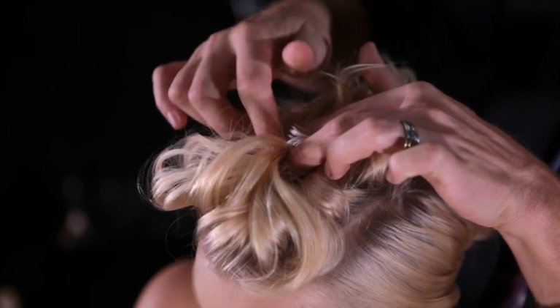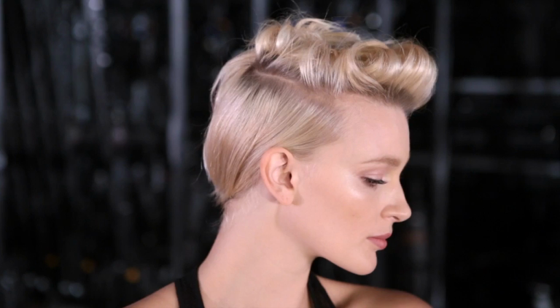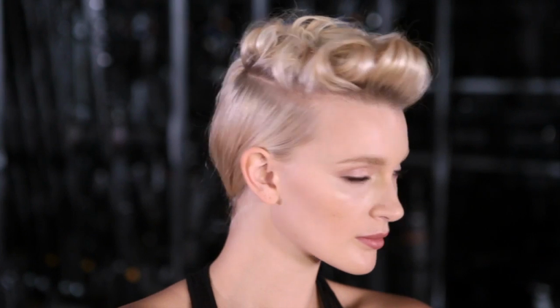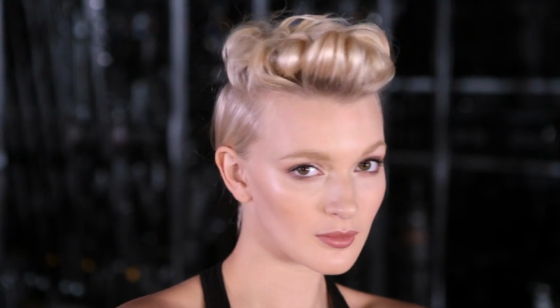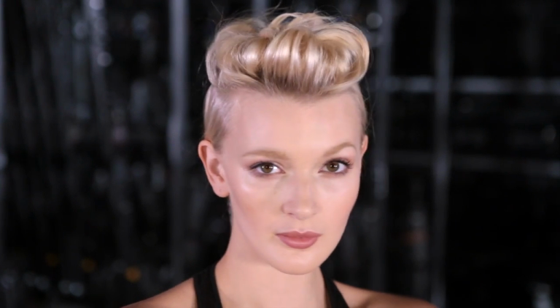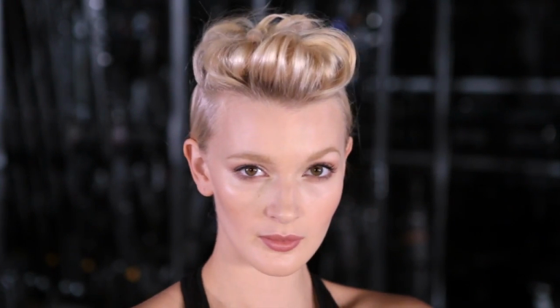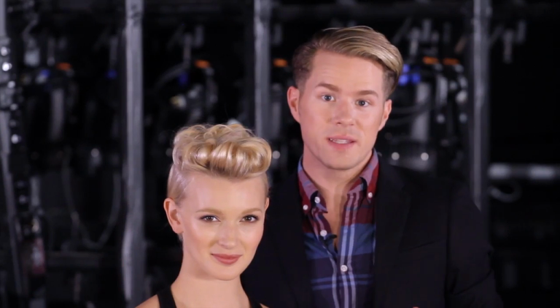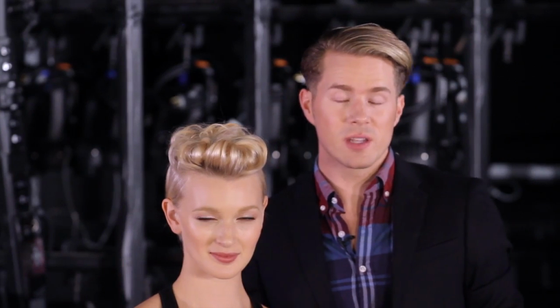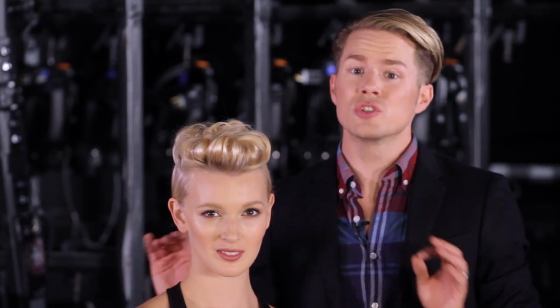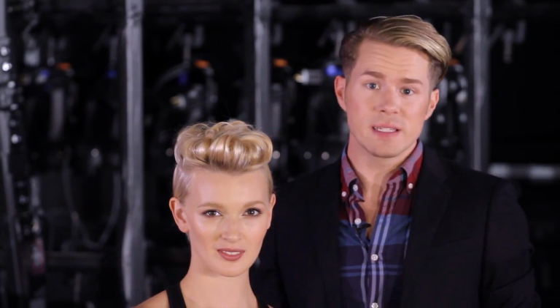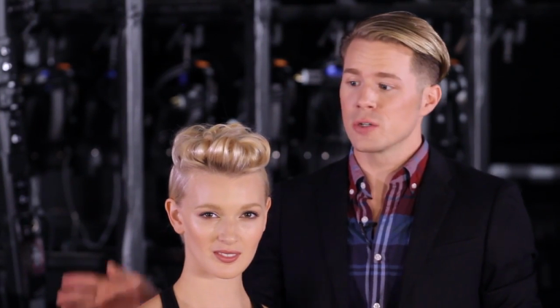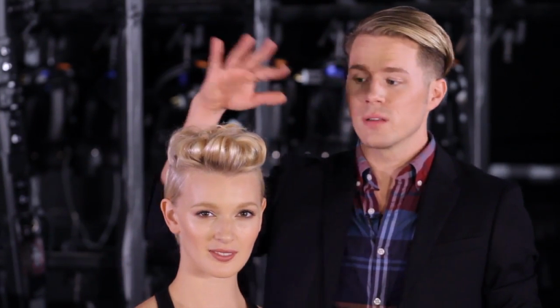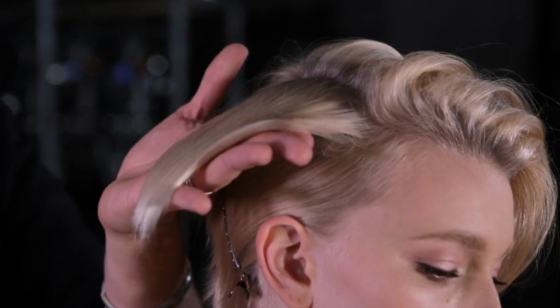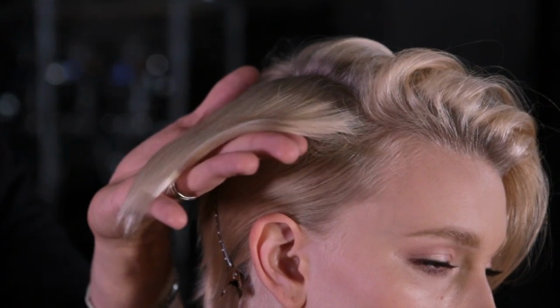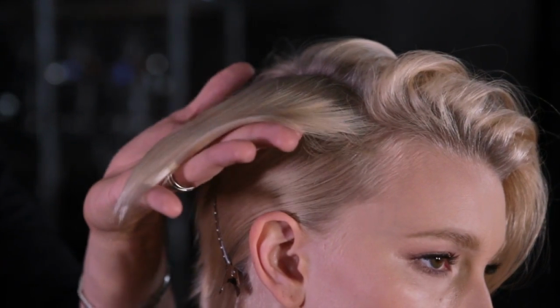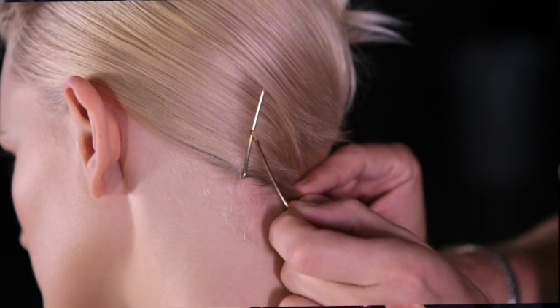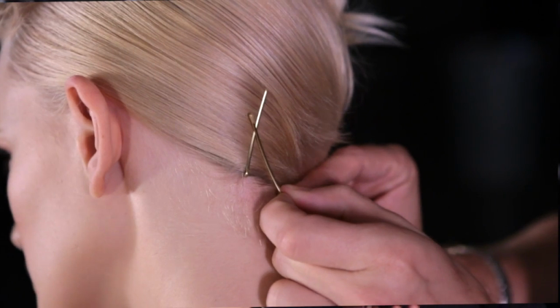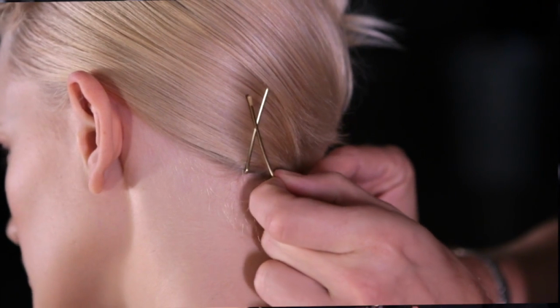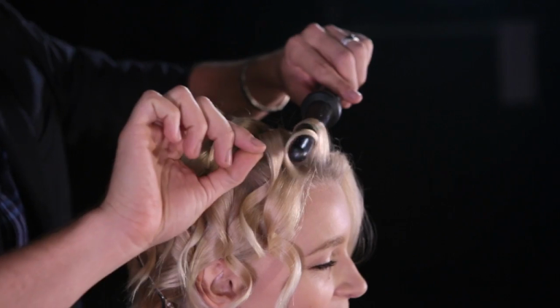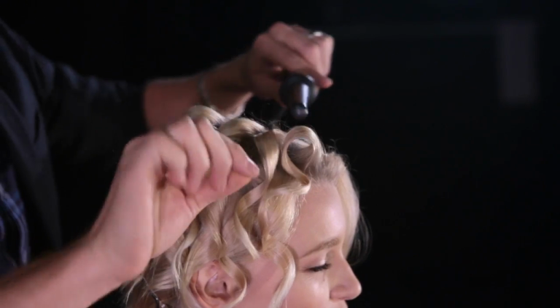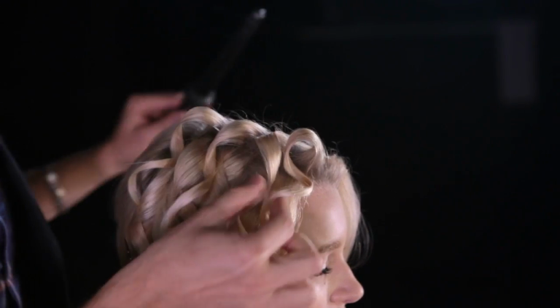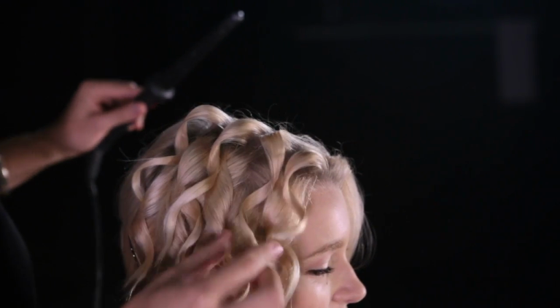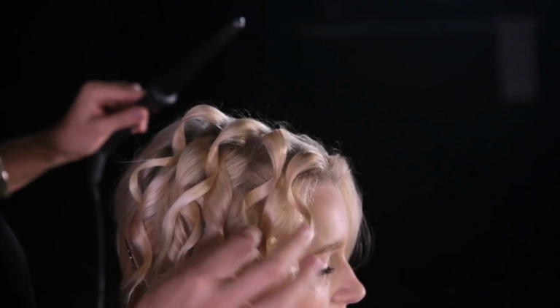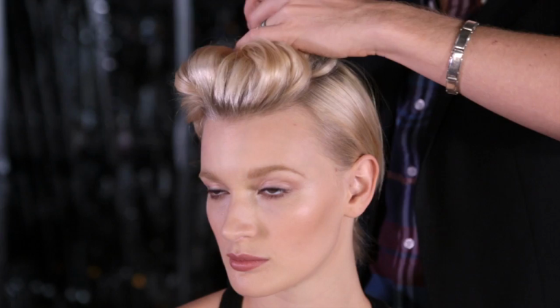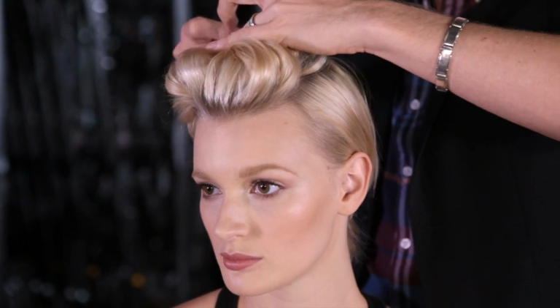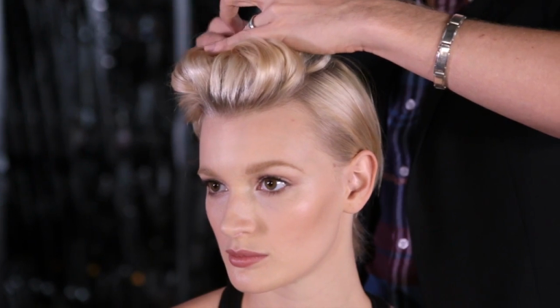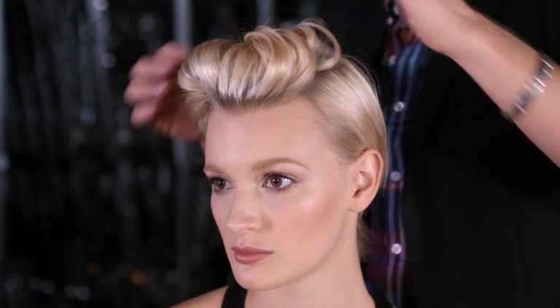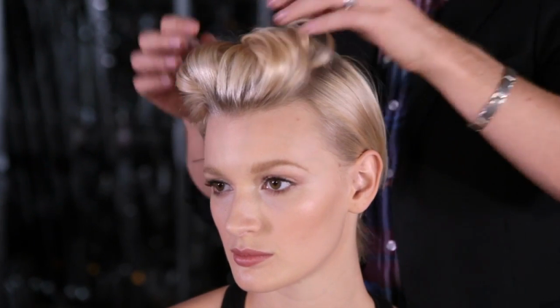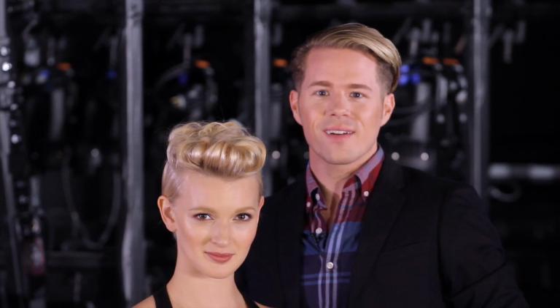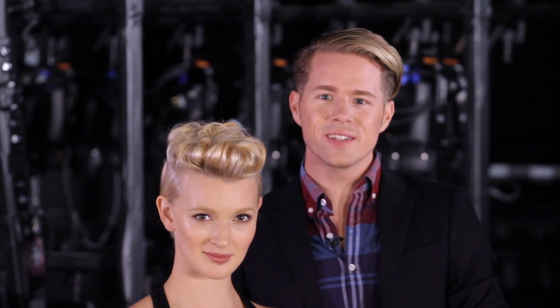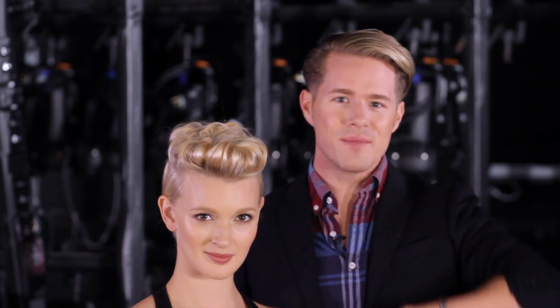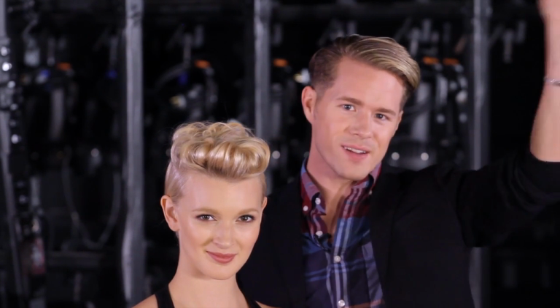Alright dolls, let me know what you think of Katrina's look in the comment section. It was super easy to do — just a little hairspray, some bobby pins, wave the top, and it looks completely different. Give us a little love in the comment section. Alright, until next time. Bye dolls!